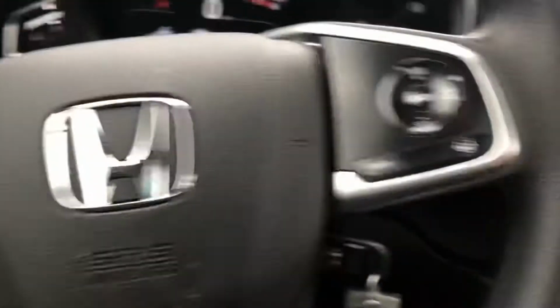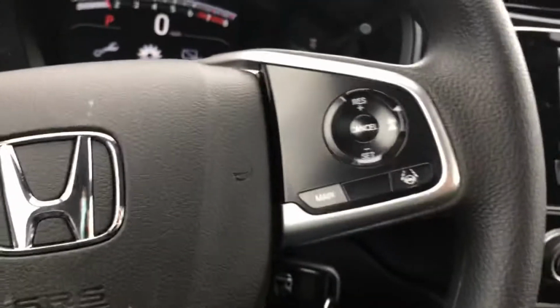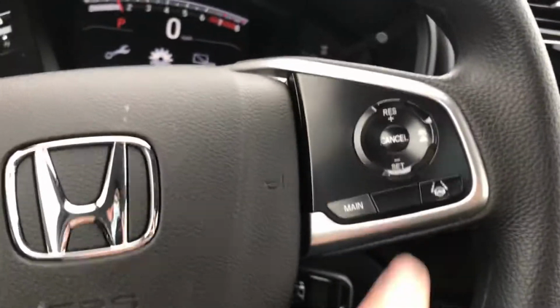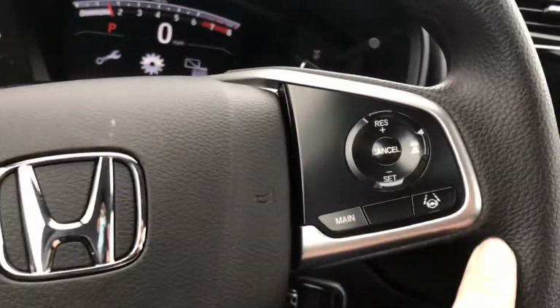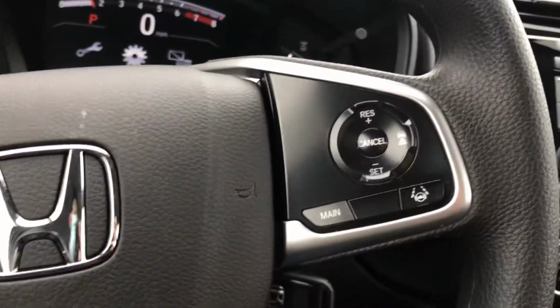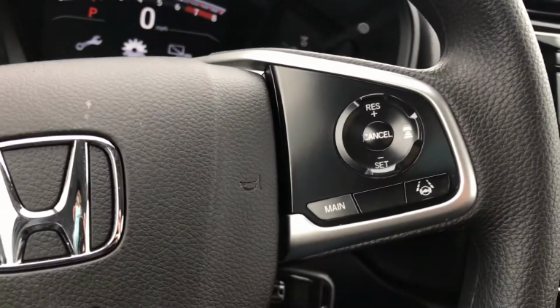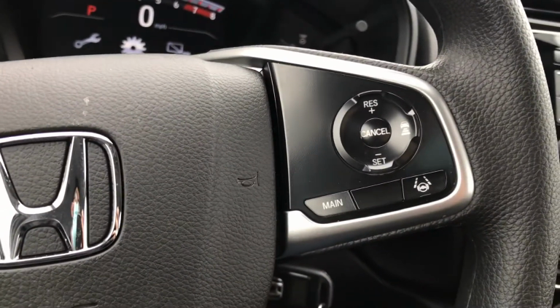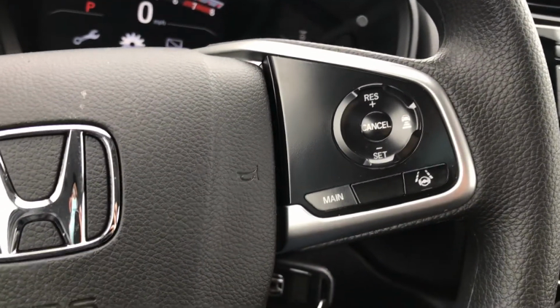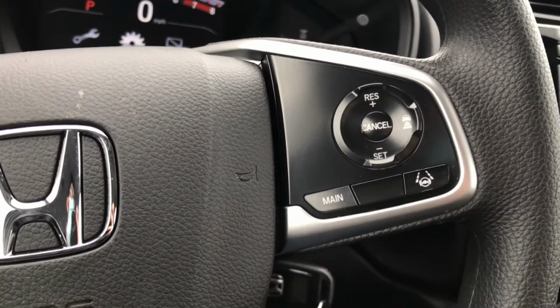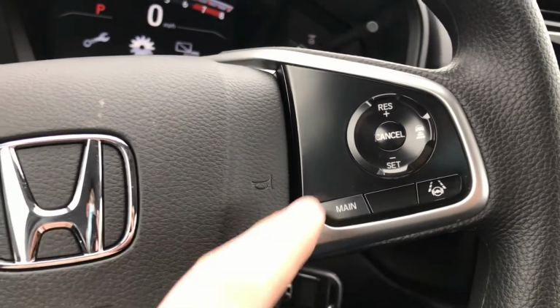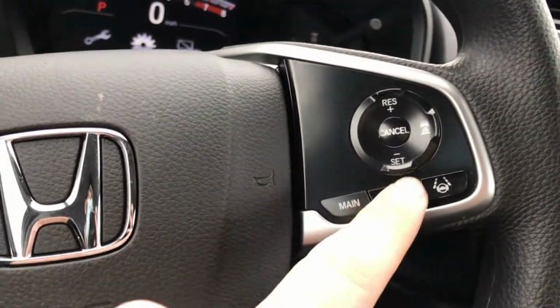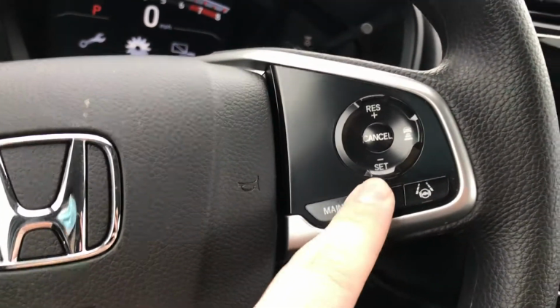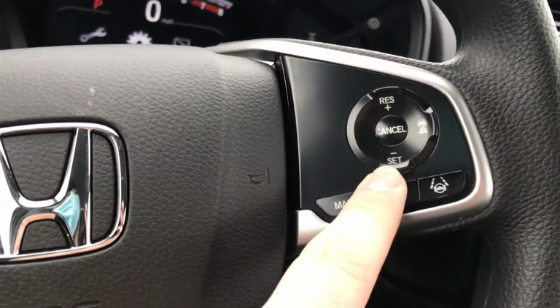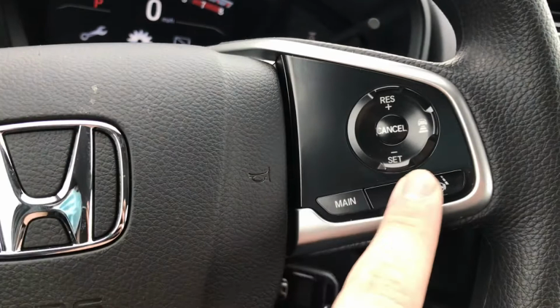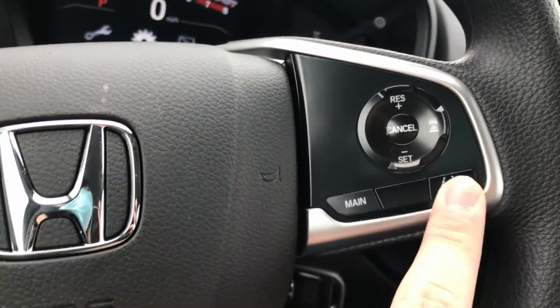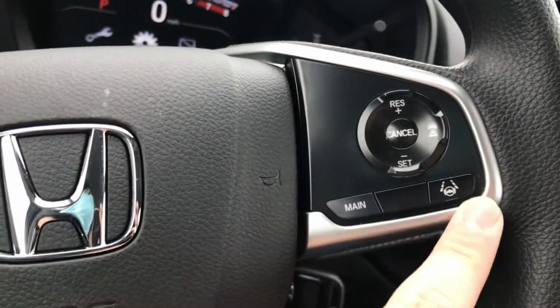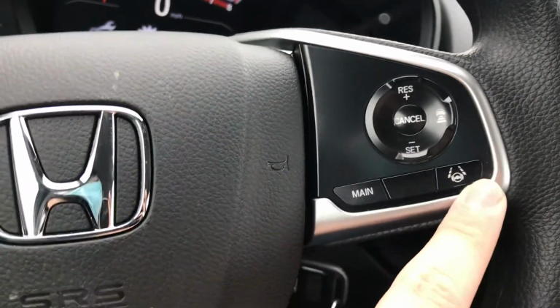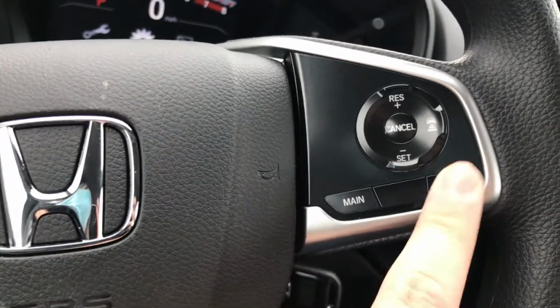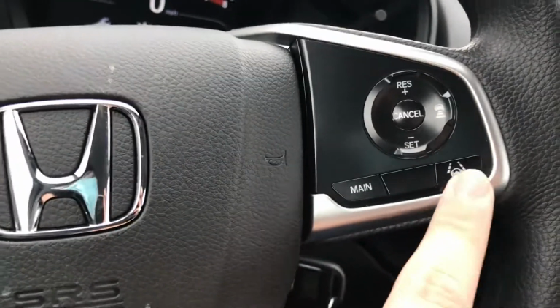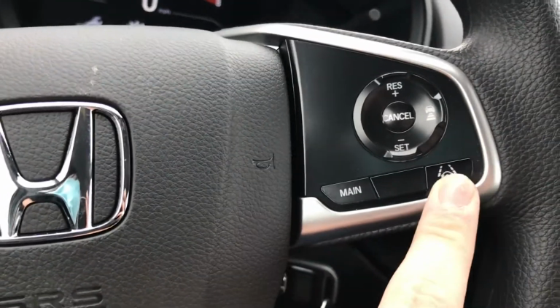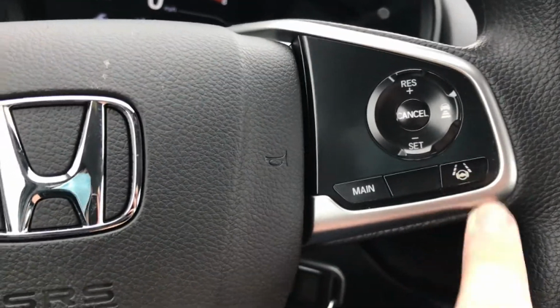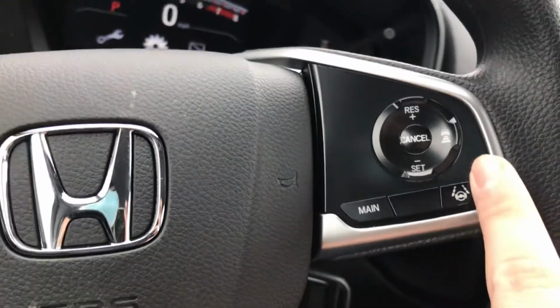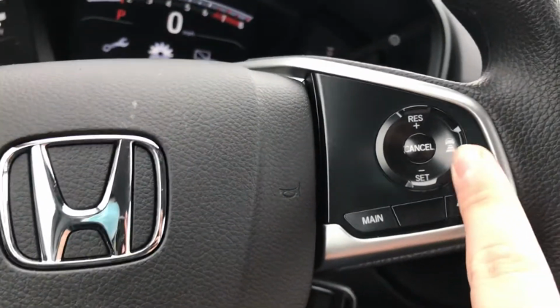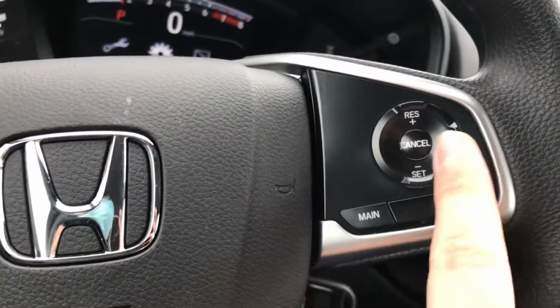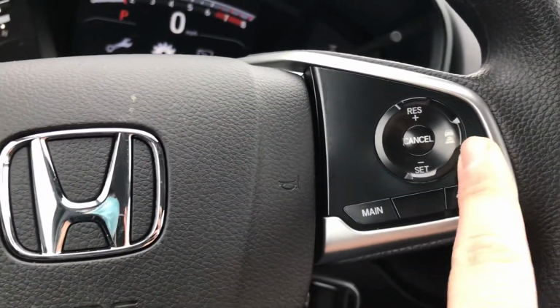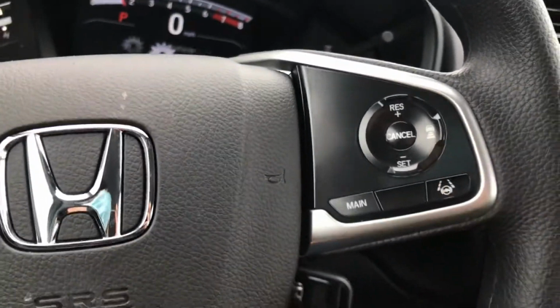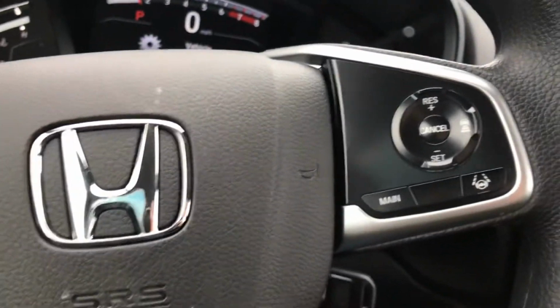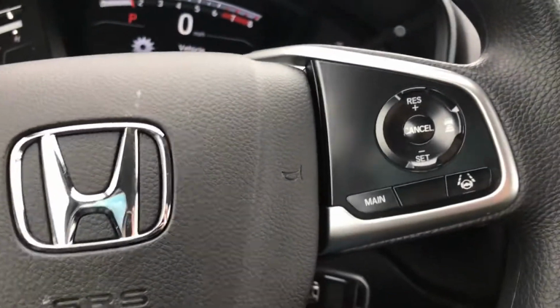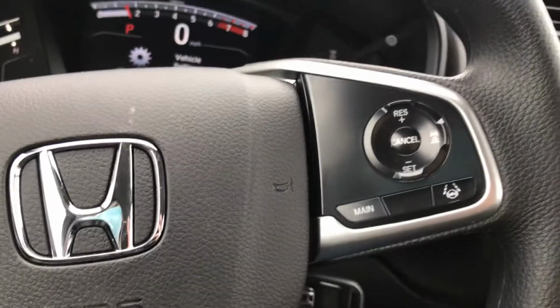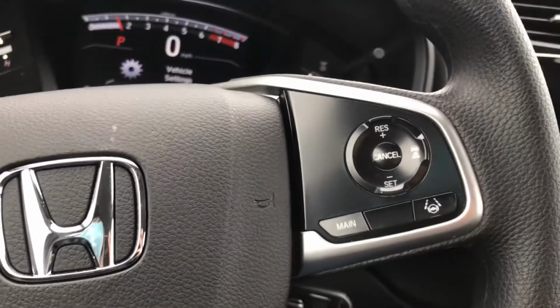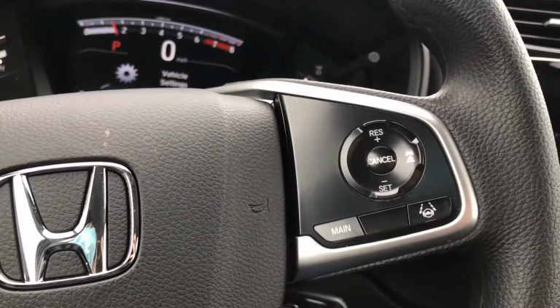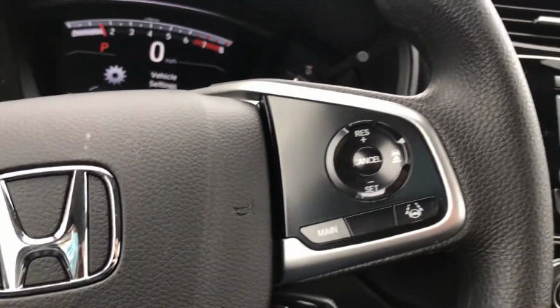You also have the other two parts of Honda Sensing: not only your cruise control, but you have the lane keeping assist which keeps you centered in your lane, and the adaptive cruise control that's going to keep a pace distance between you and the car in front of you.